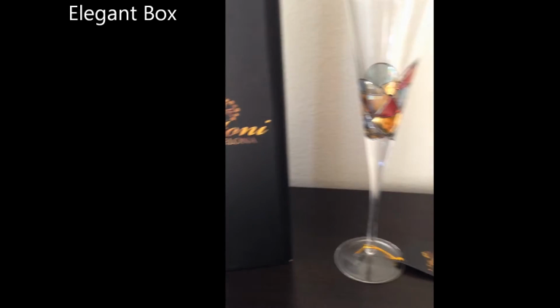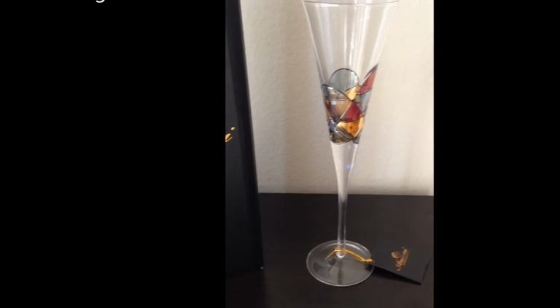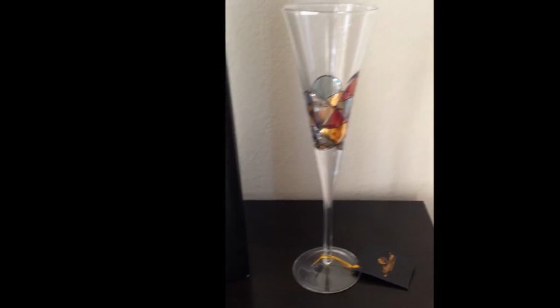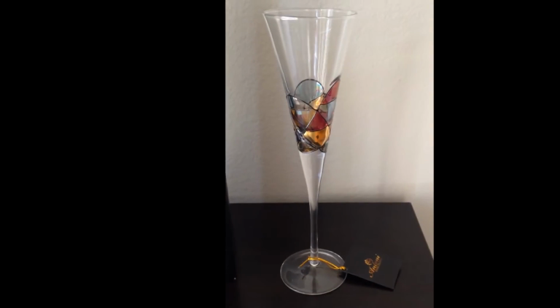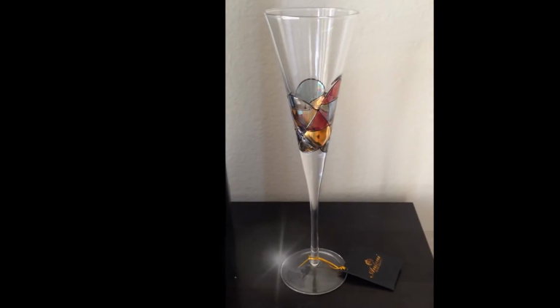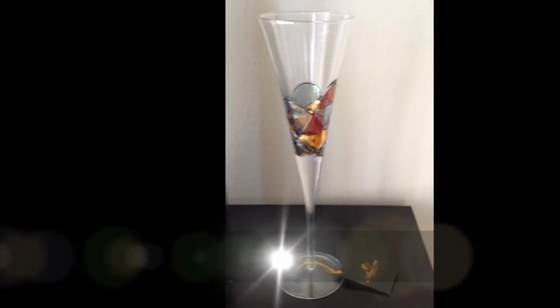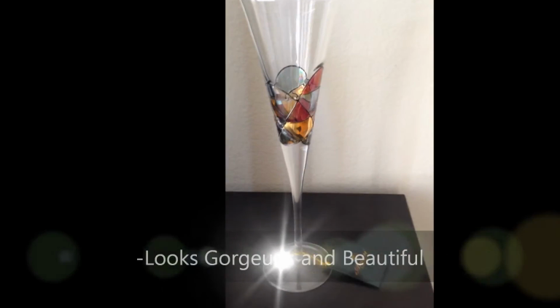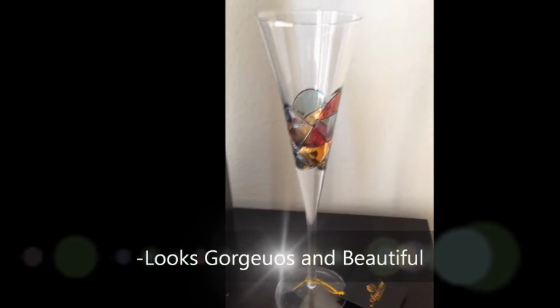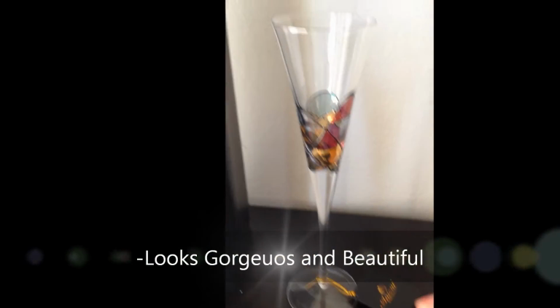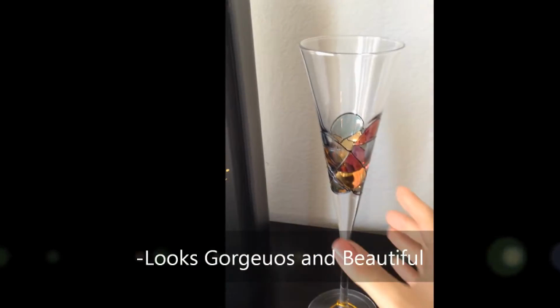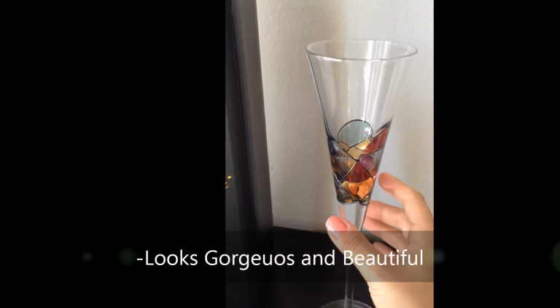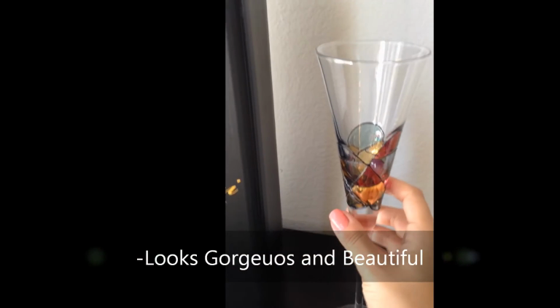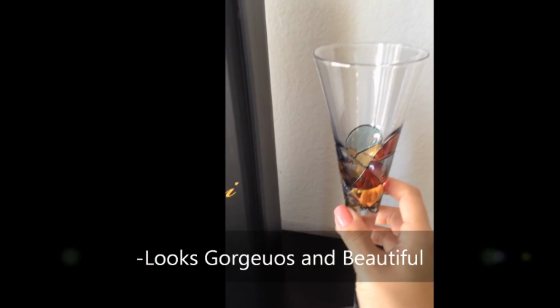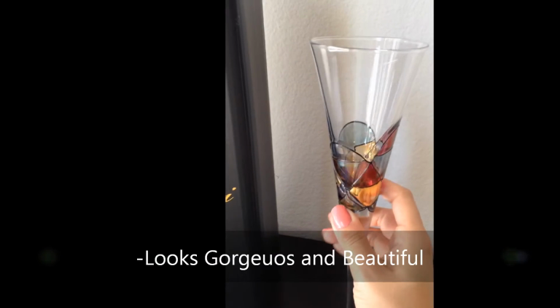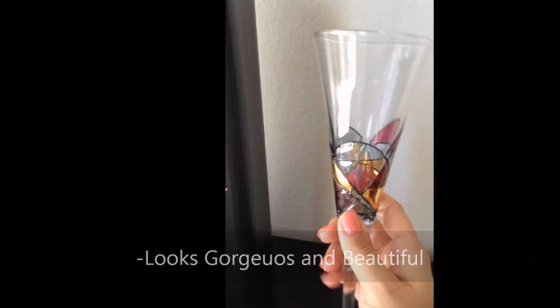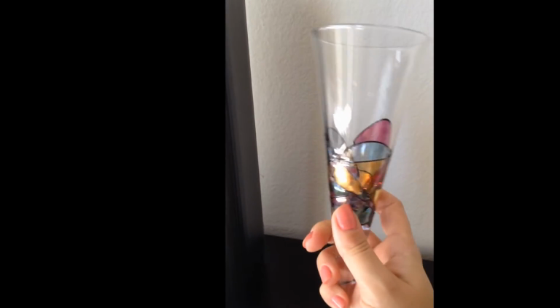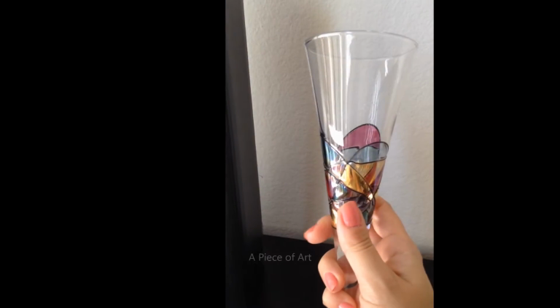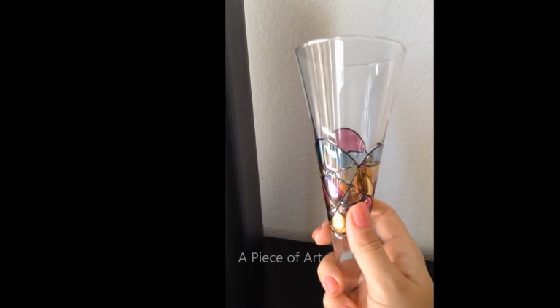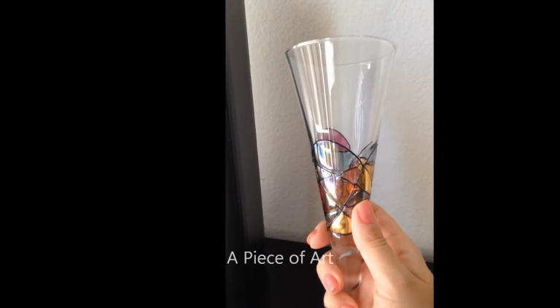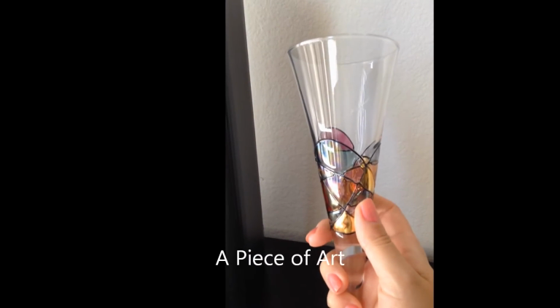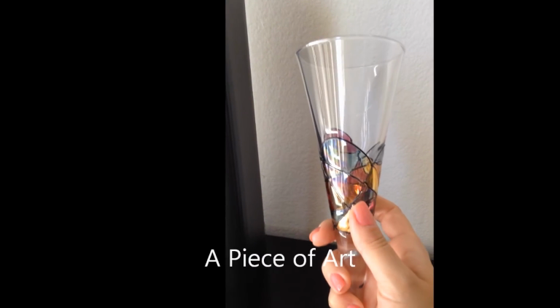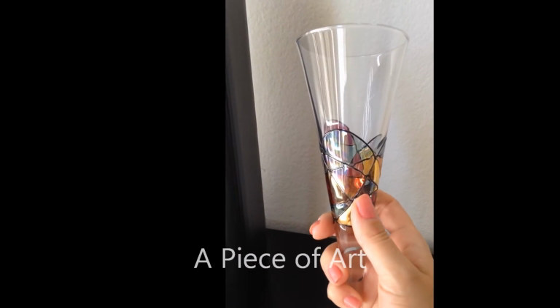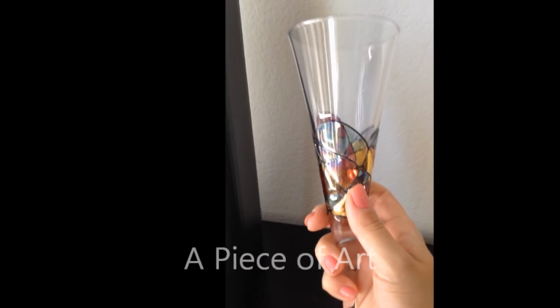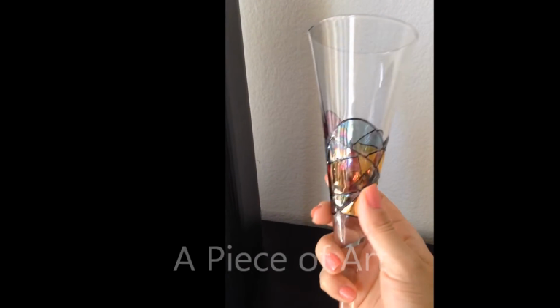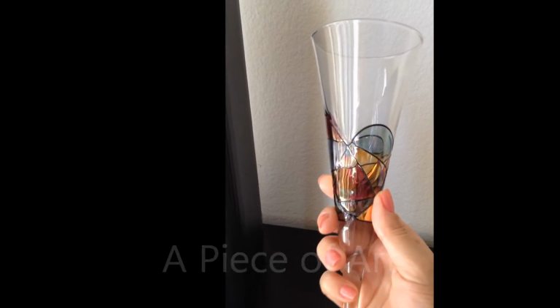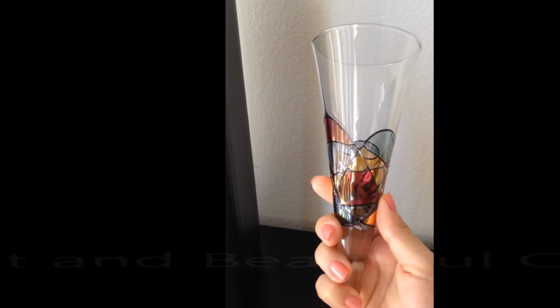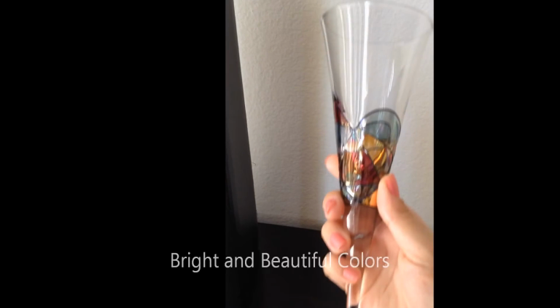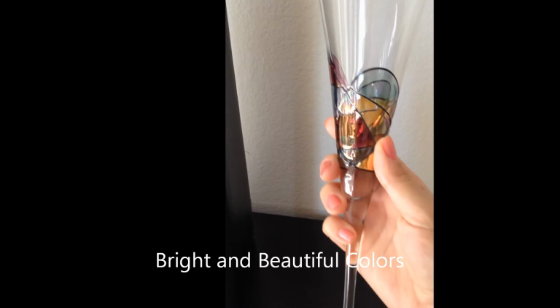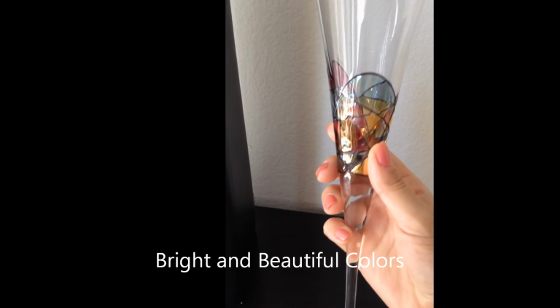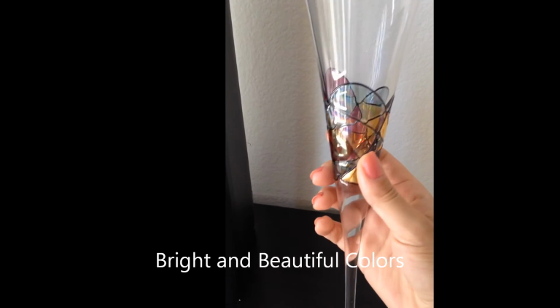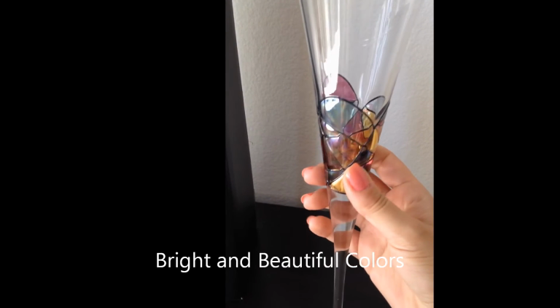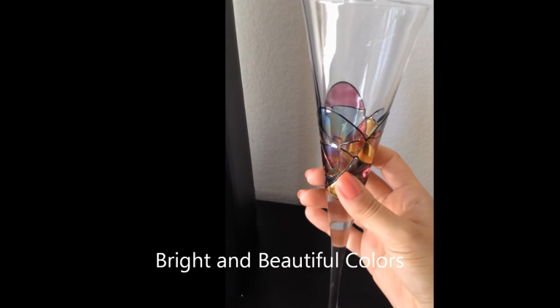I can't express enough how gorgeous this flute is. It's absolutely a piece of art. It's very unique and the colors are very bright and beautiful.